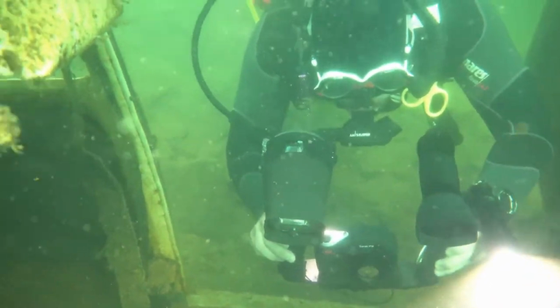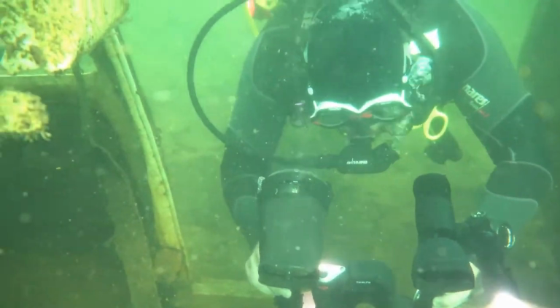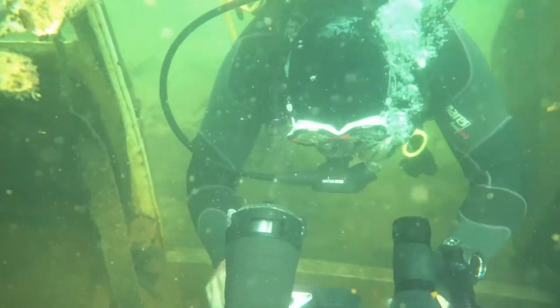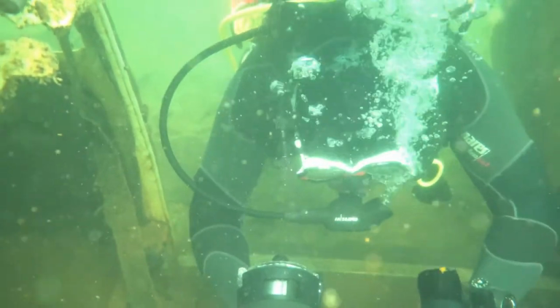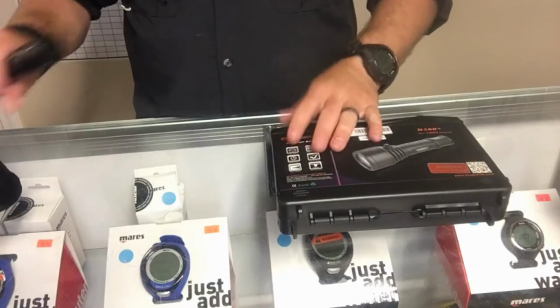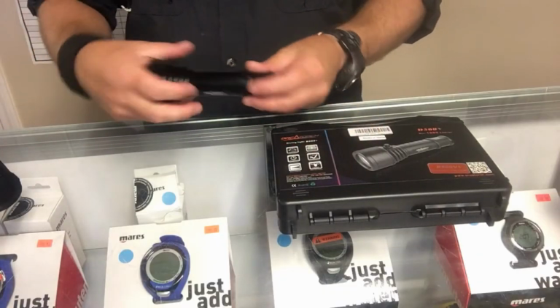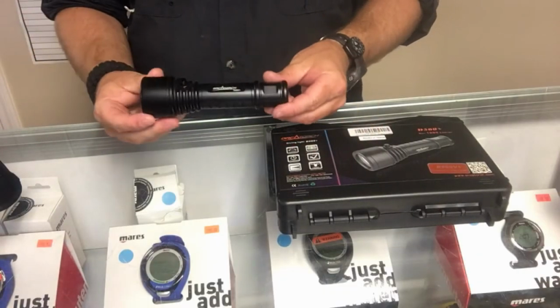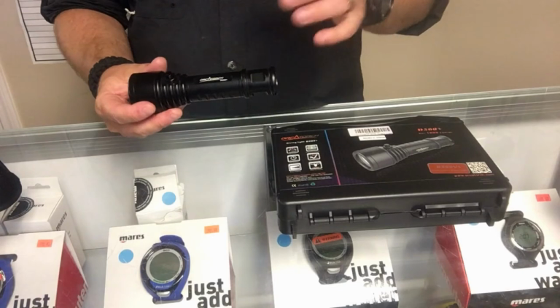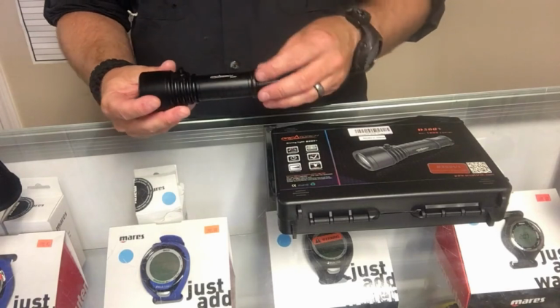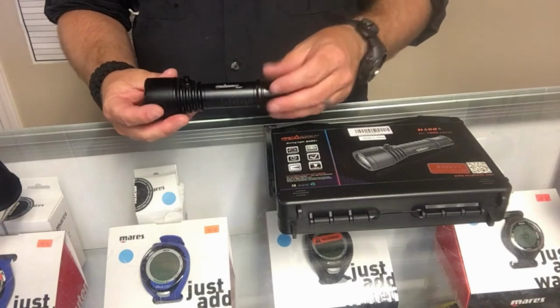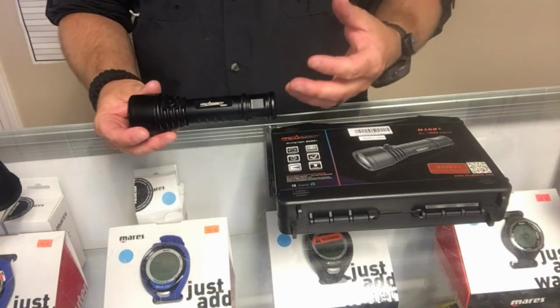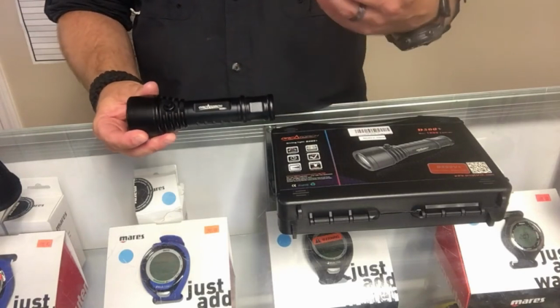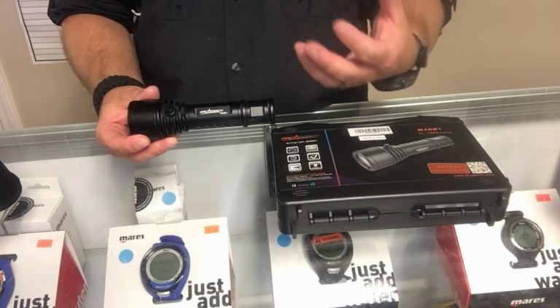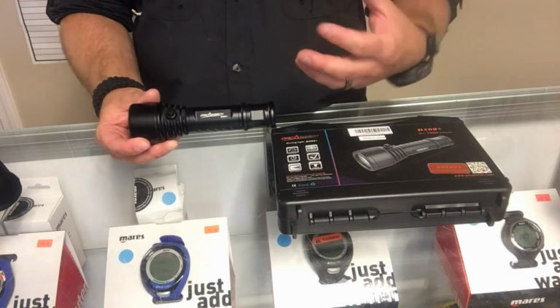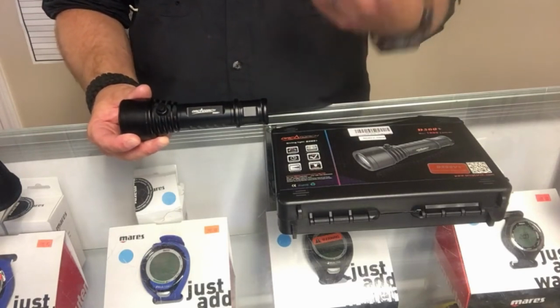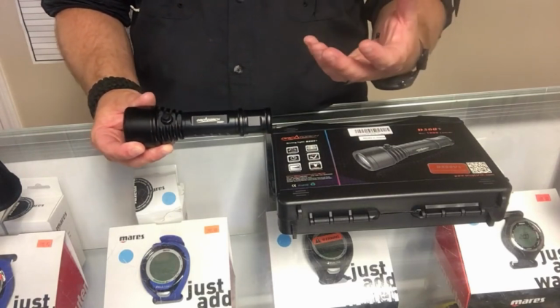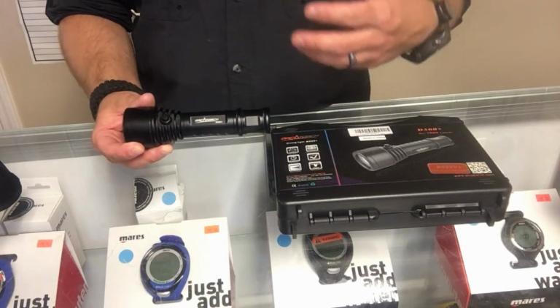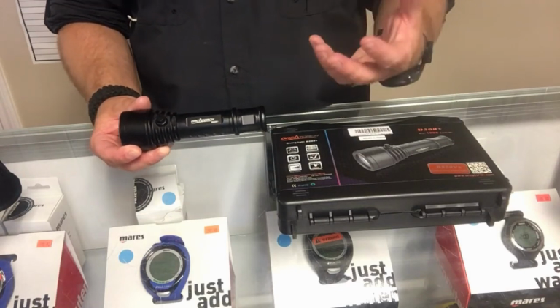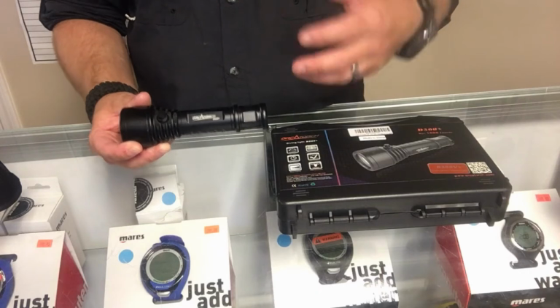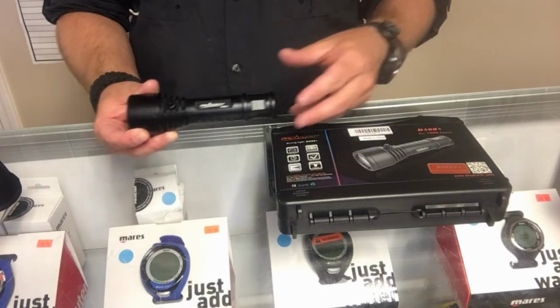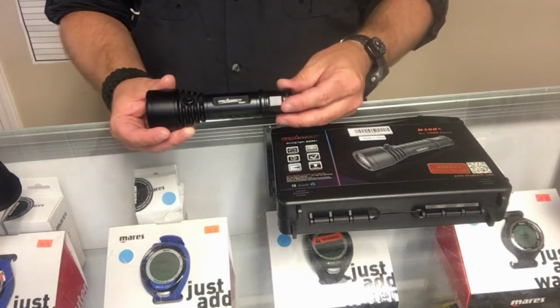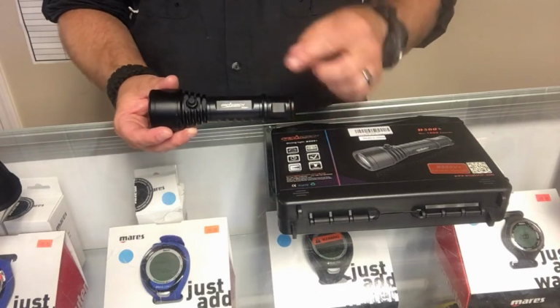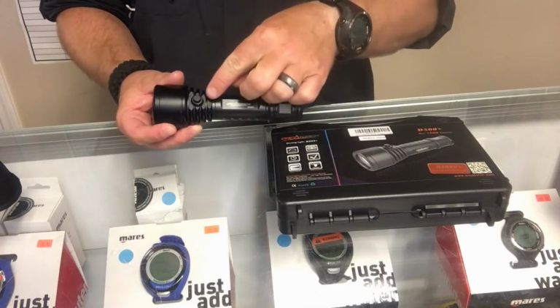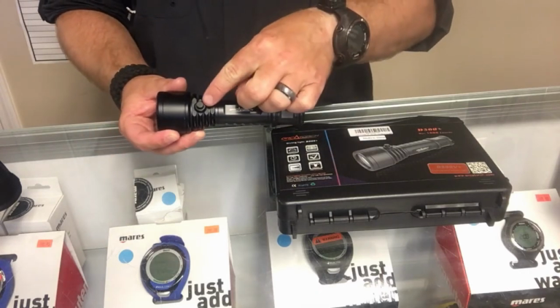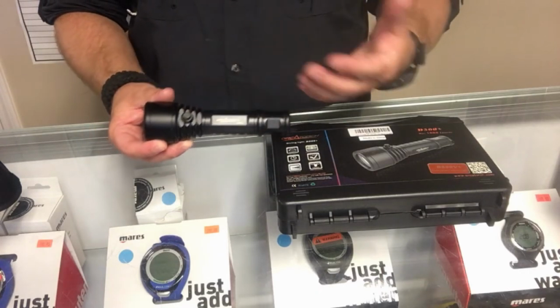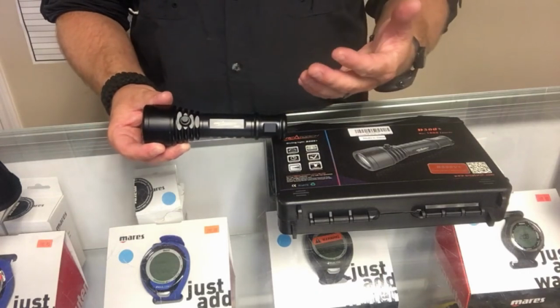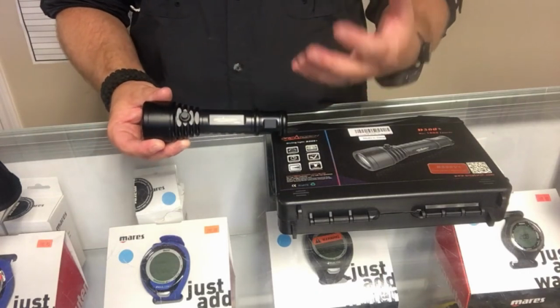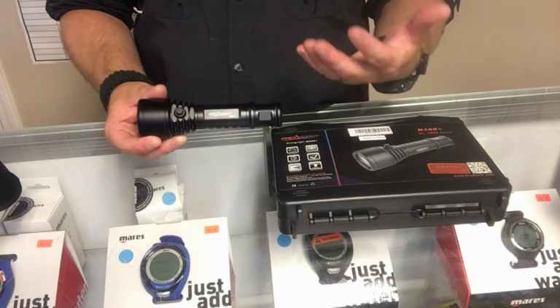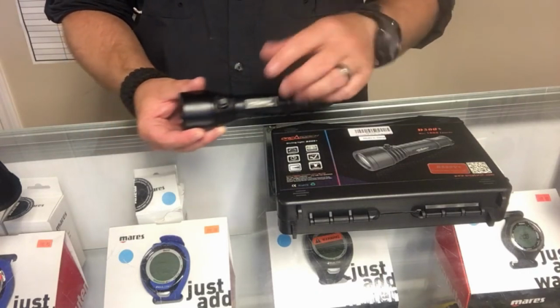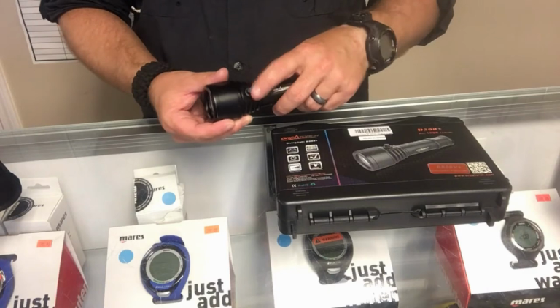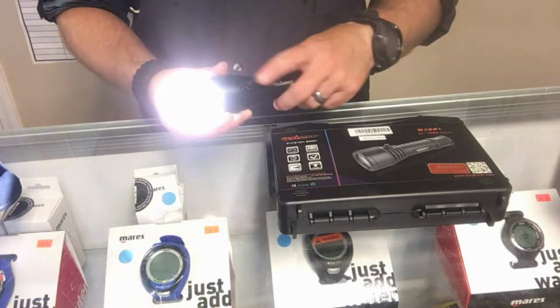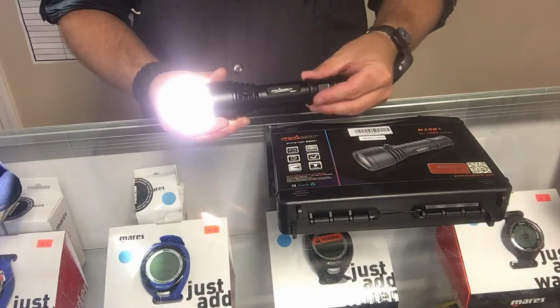Taking the hand grip off, you'll see it's an anodized aluminum case, so it's going to be very durable if you drop it against some rocks at the dive site or bang it up underwater. It does come with a single magnetic switch that has several different modes.